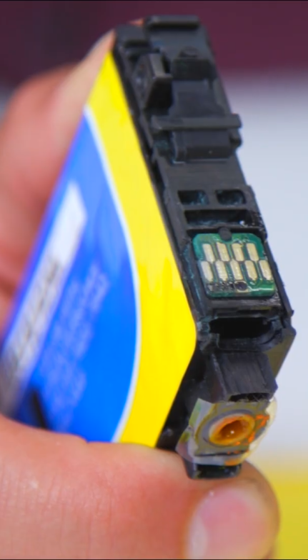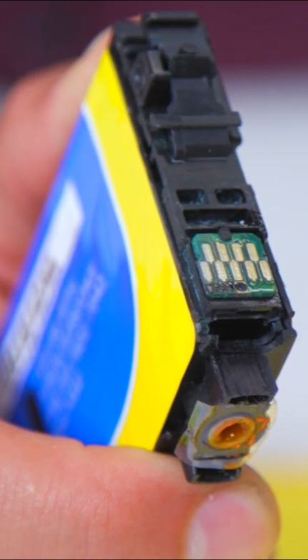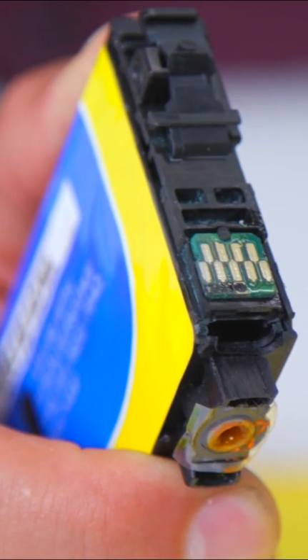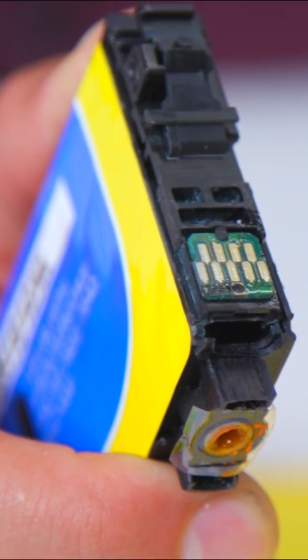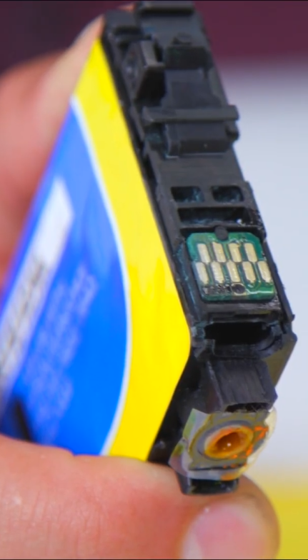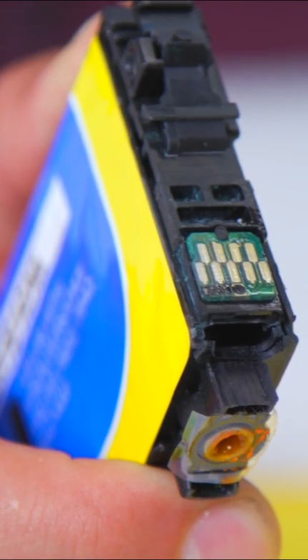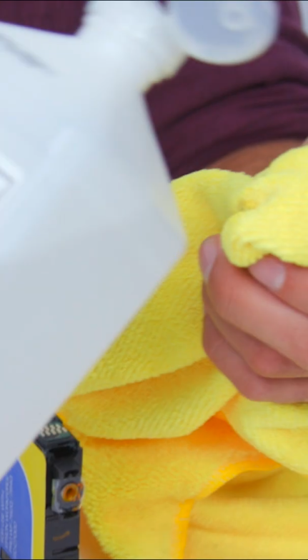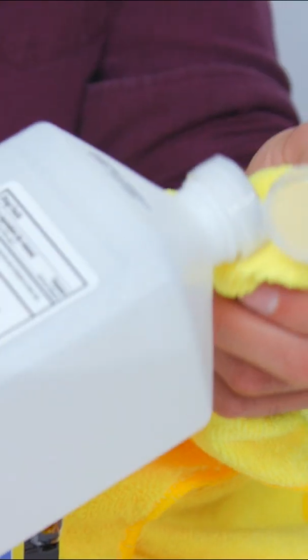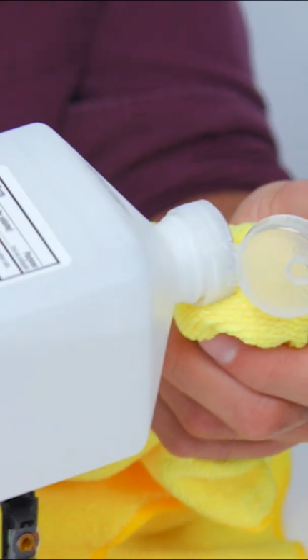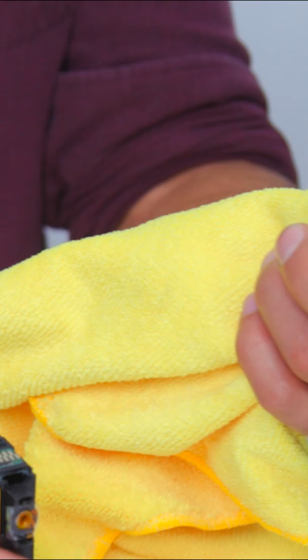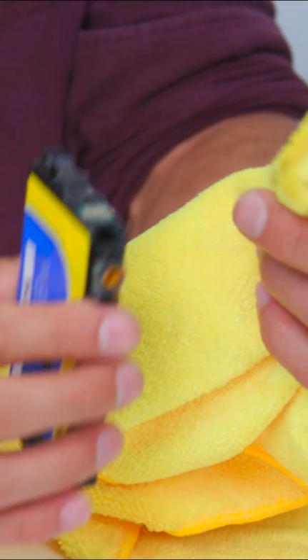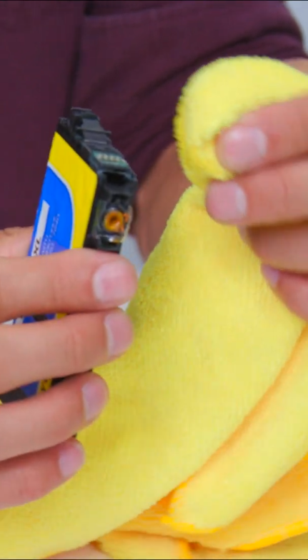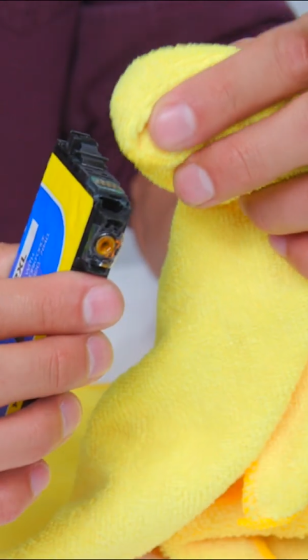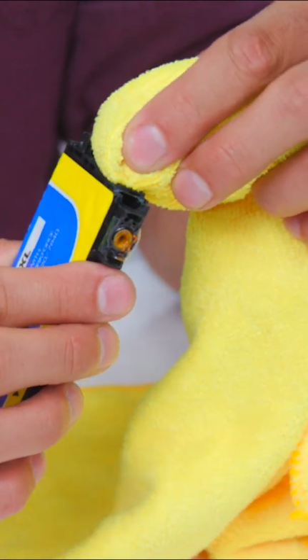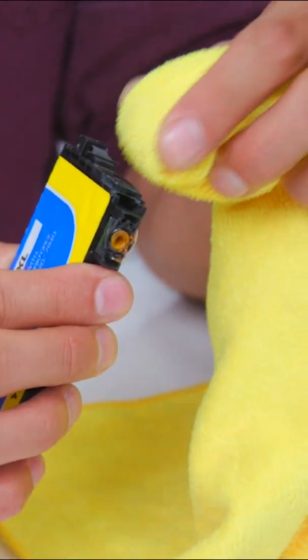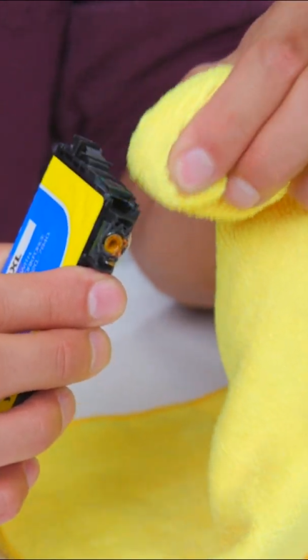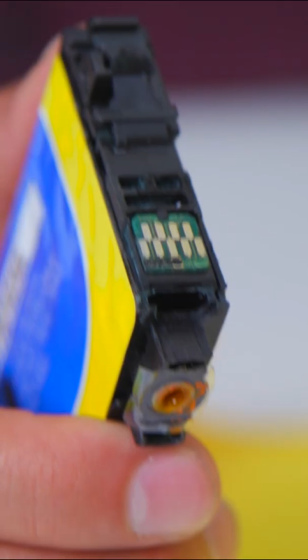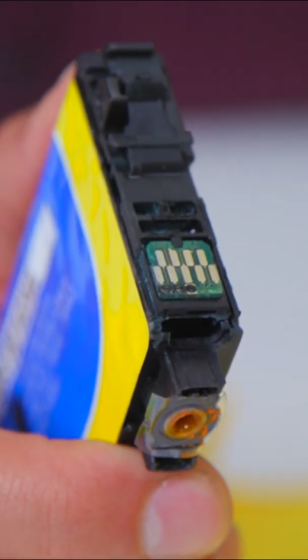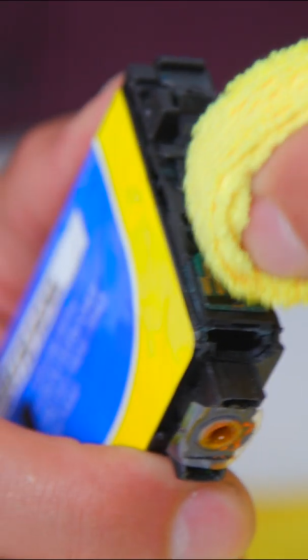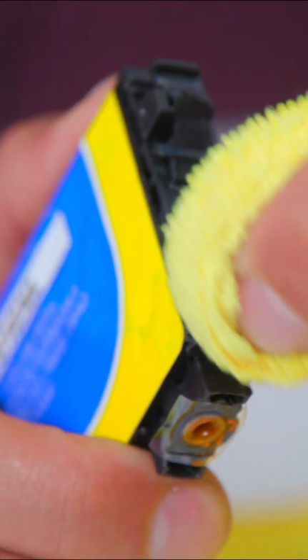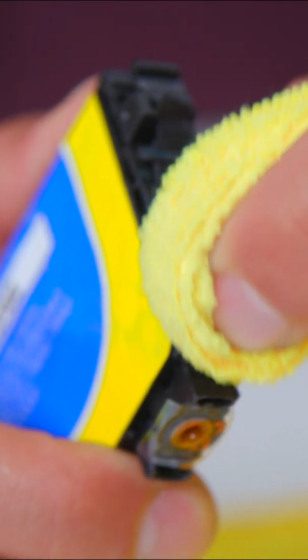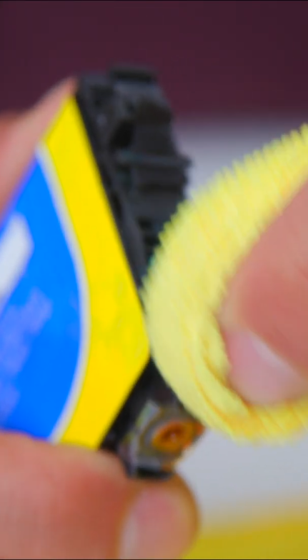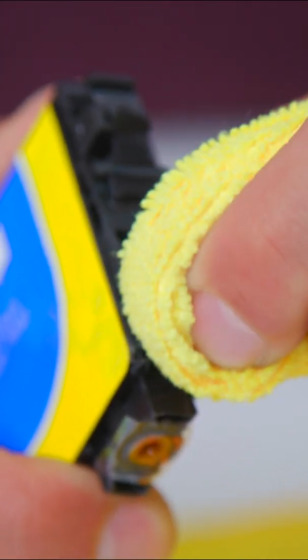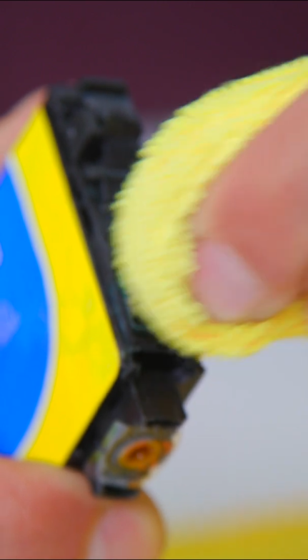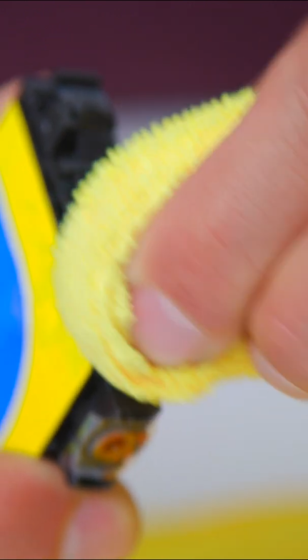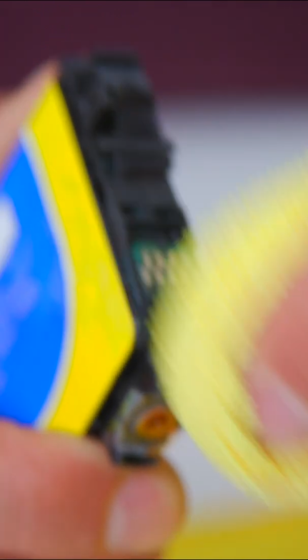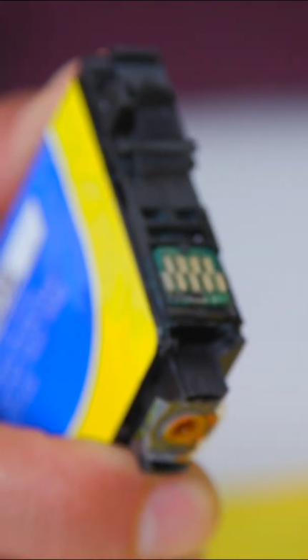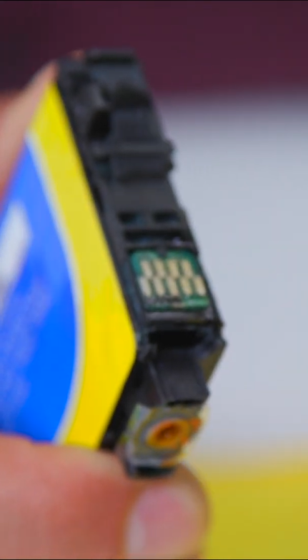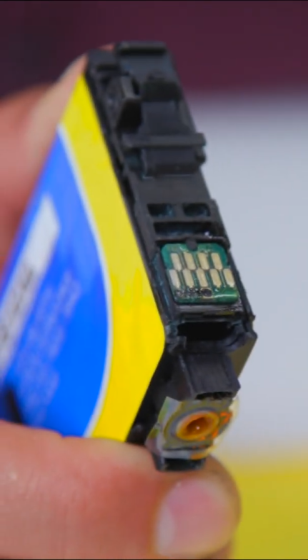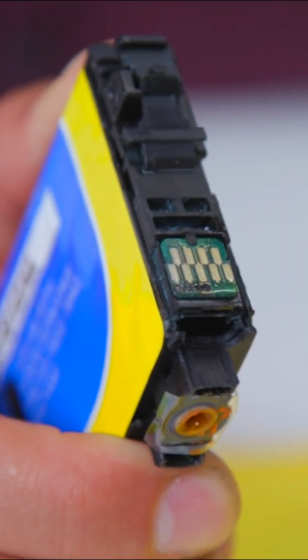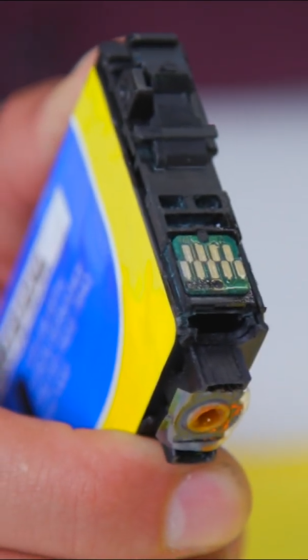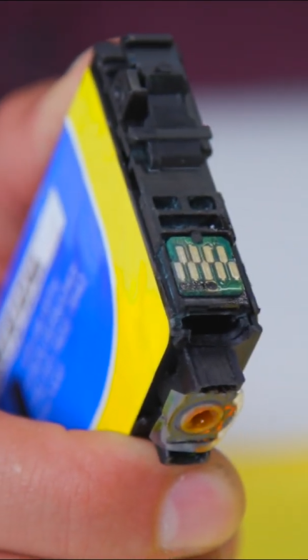Locate the metal contacts of the cartridge. Grab your lint-free cloth and lightly dab it into some rubbing alcohol. Wipe the surface of the cartridge contacts gently. Be careful not to damage or leave residue on the contacts.